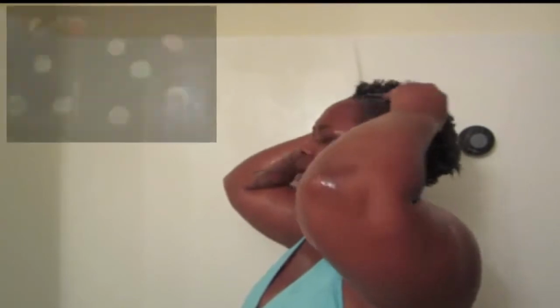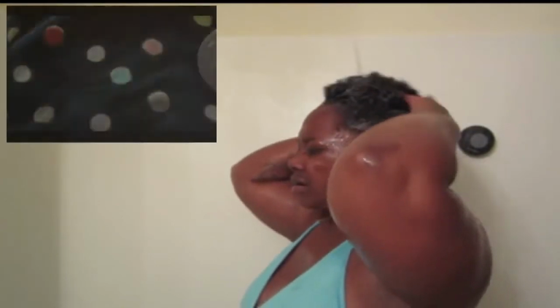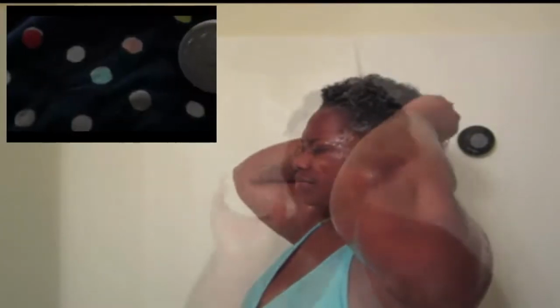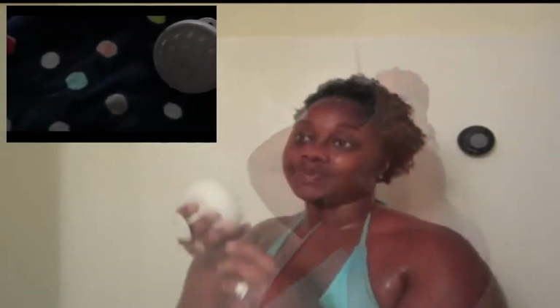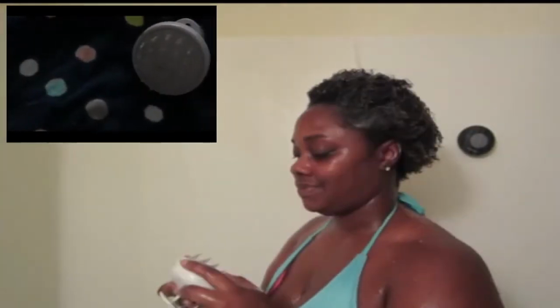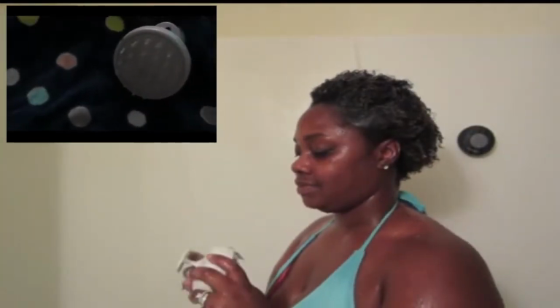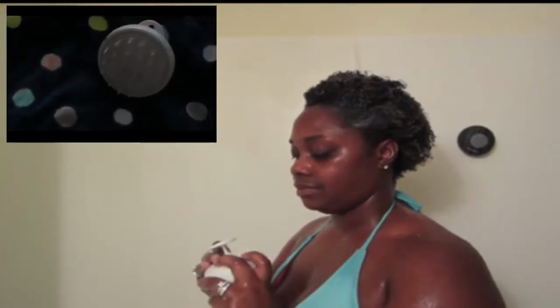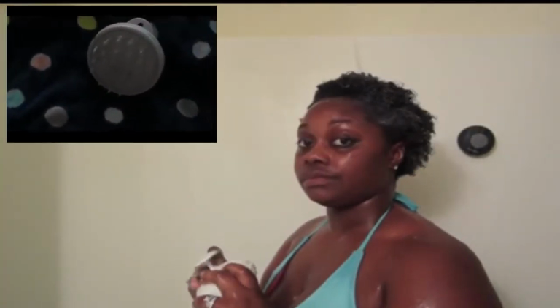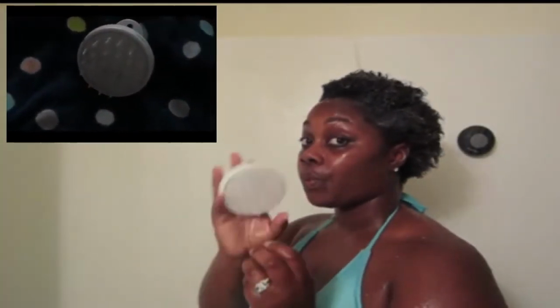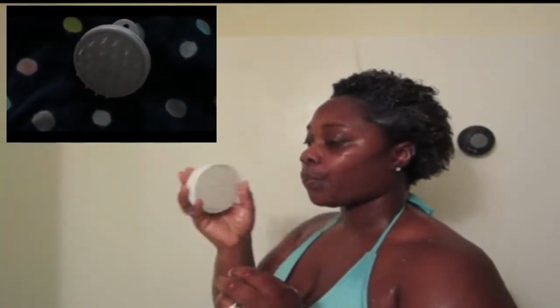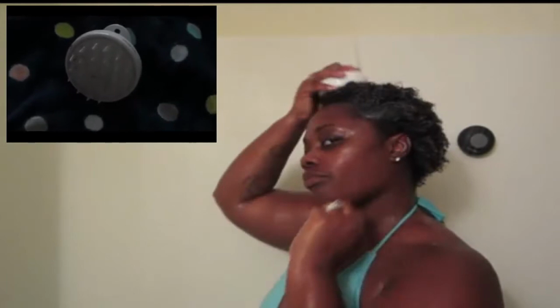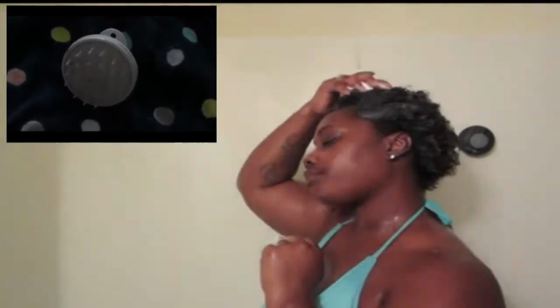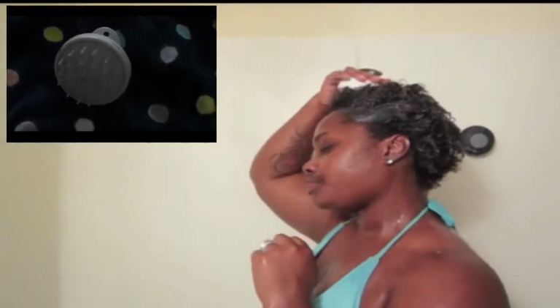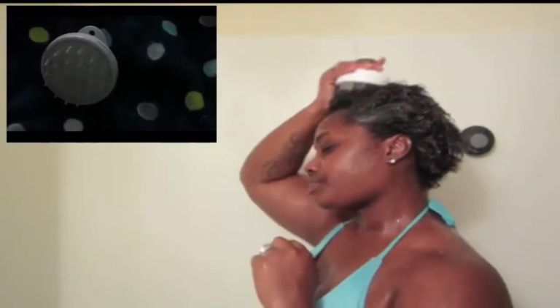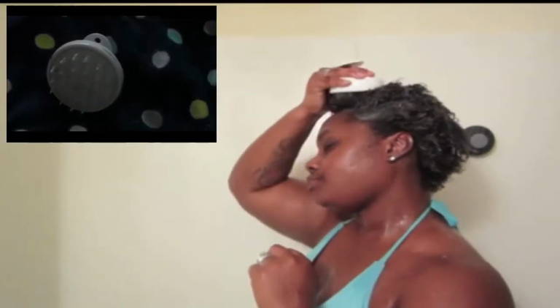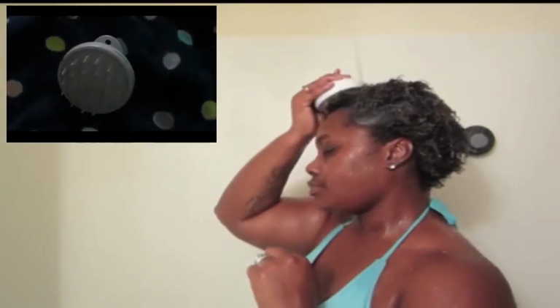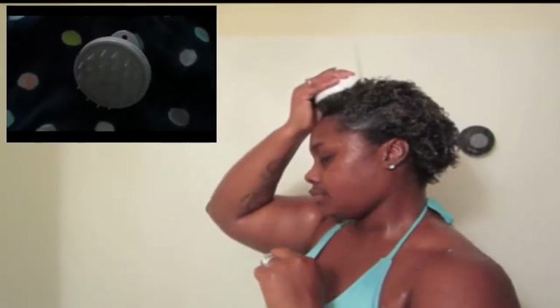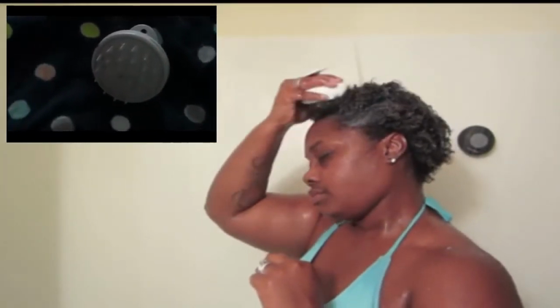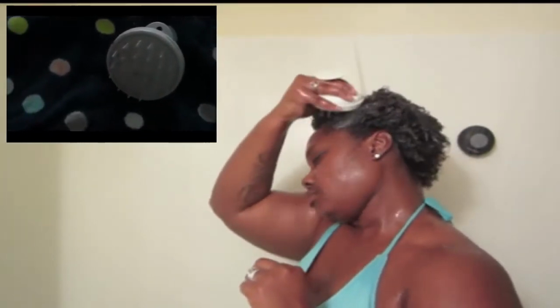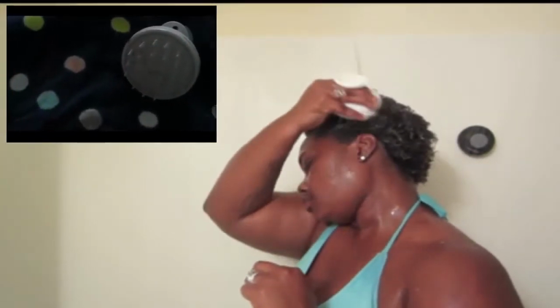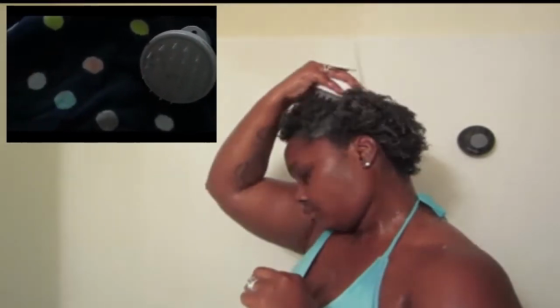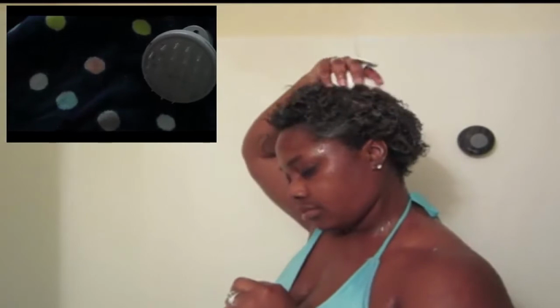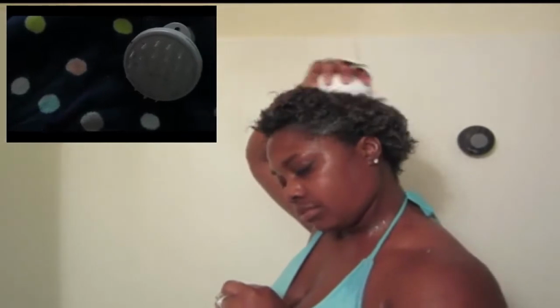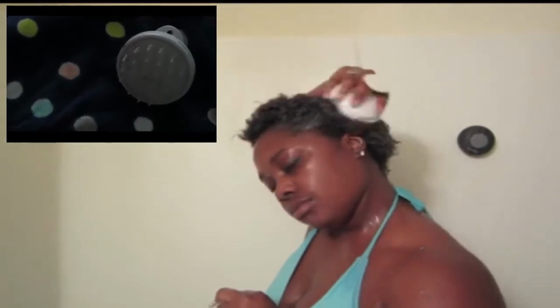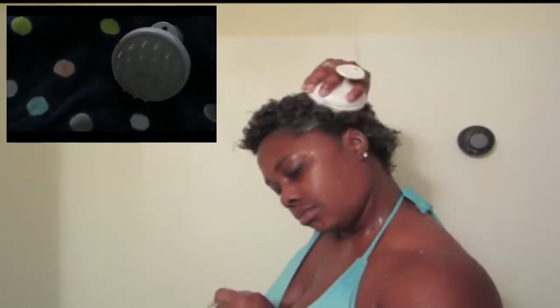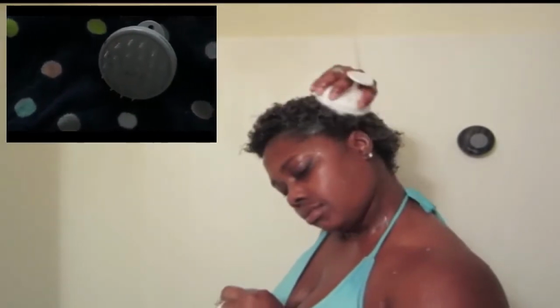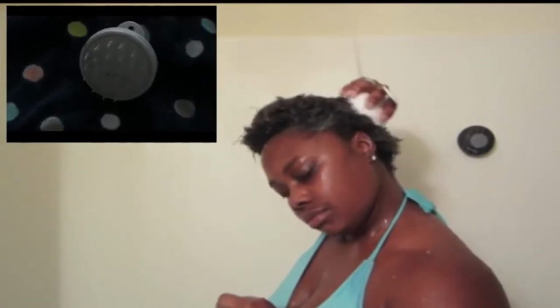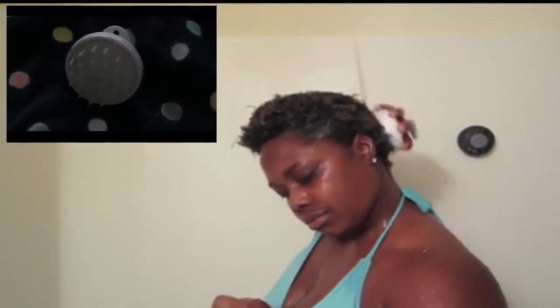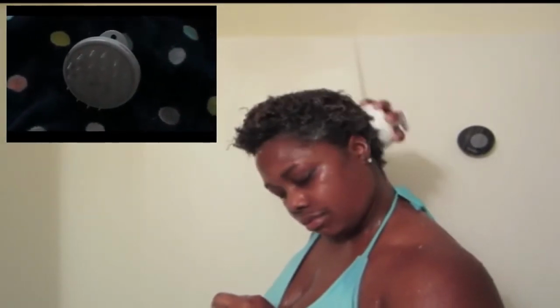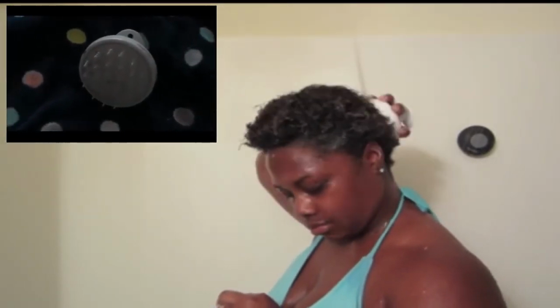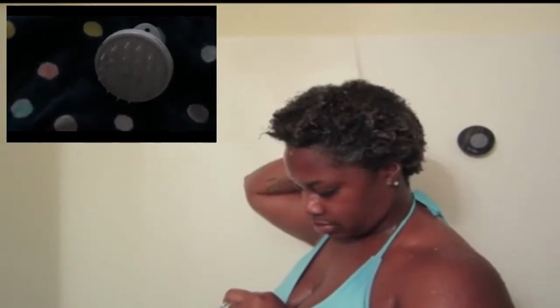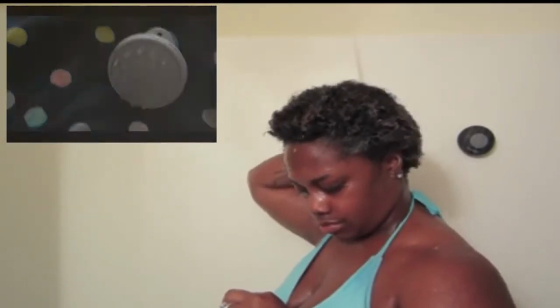While I clean my hair, I like to use this shampoo brush that I got from Vanity Planet. As I mentioned in one of my previous videos, the coupon code will be in the description box.